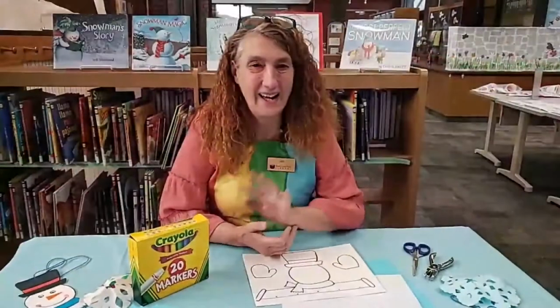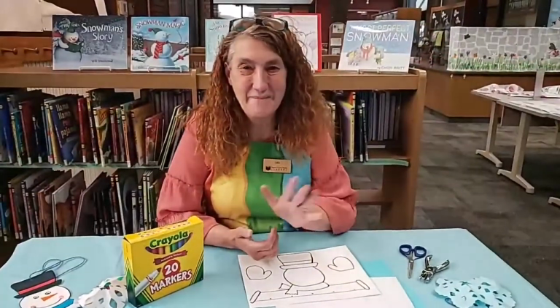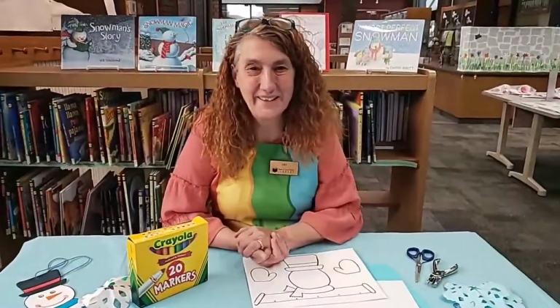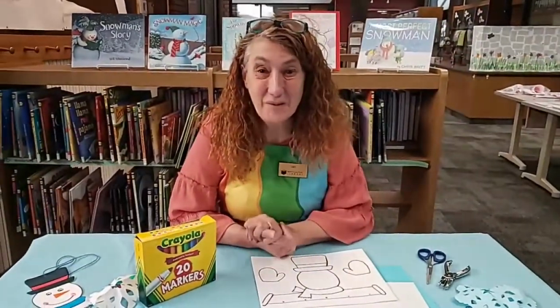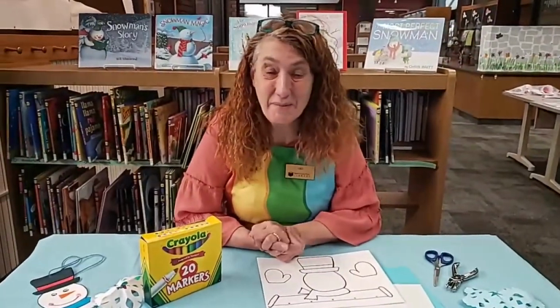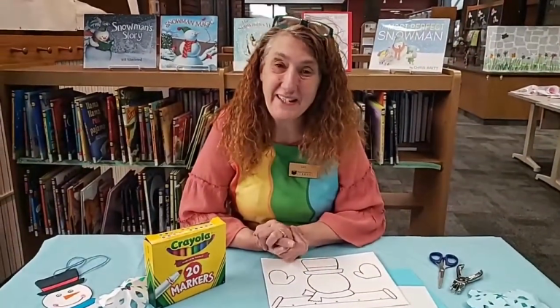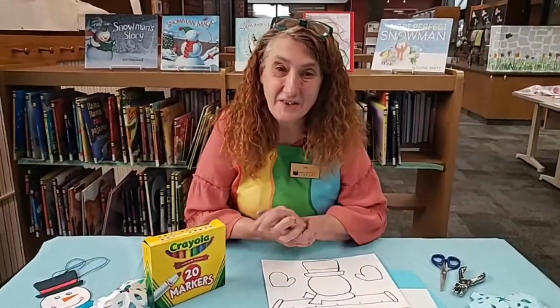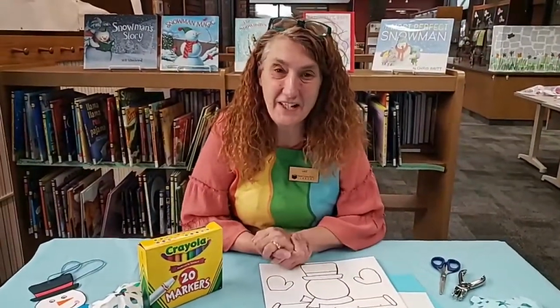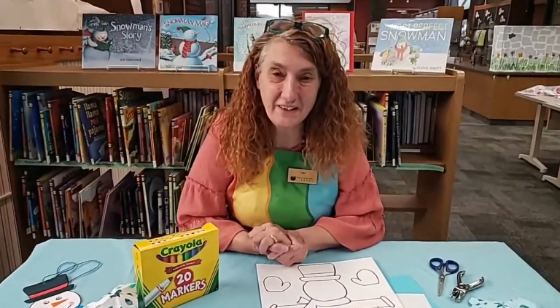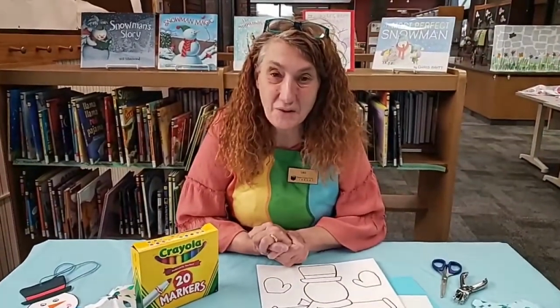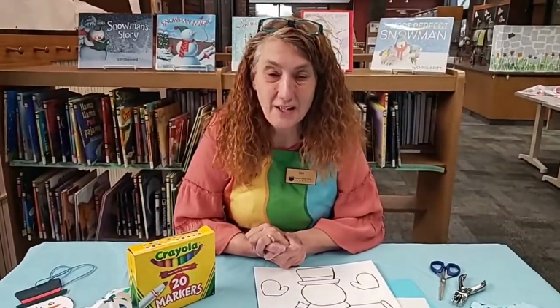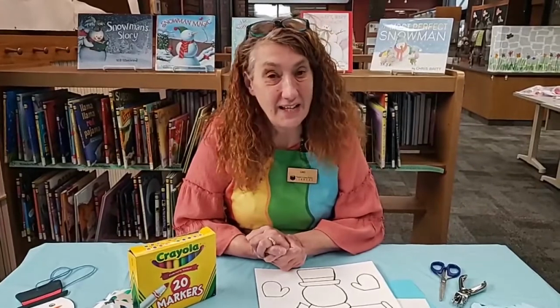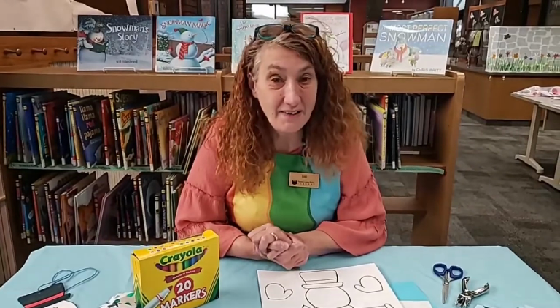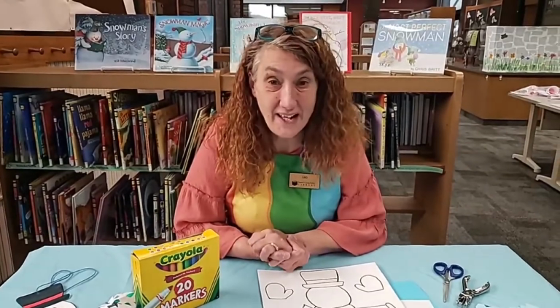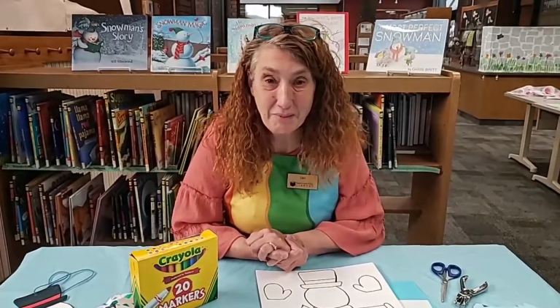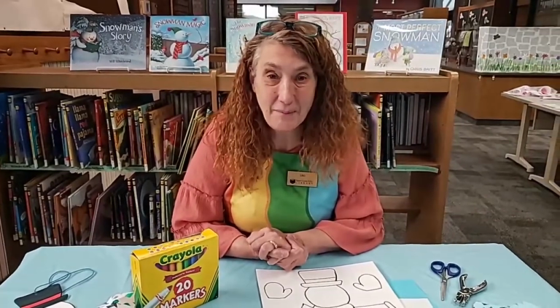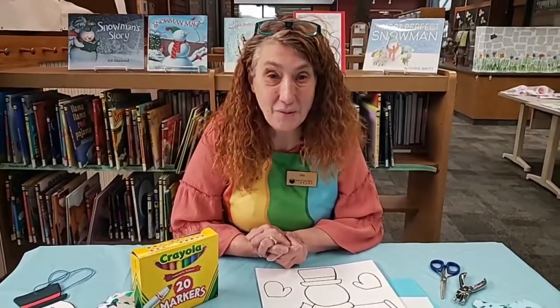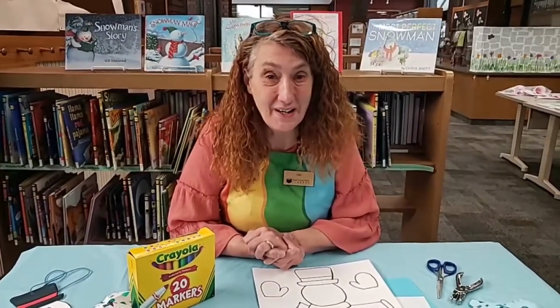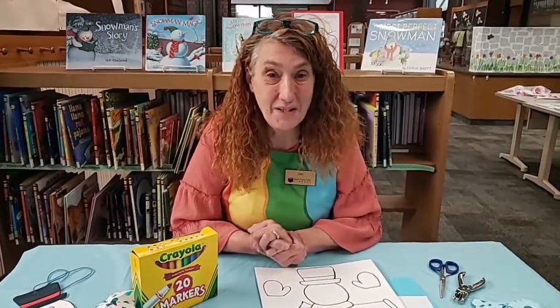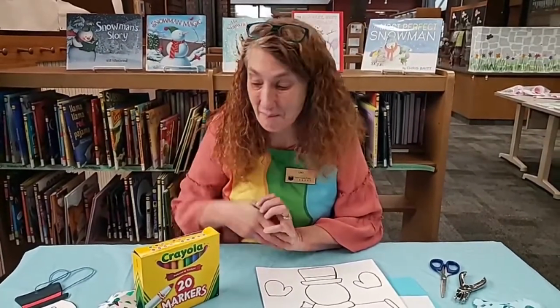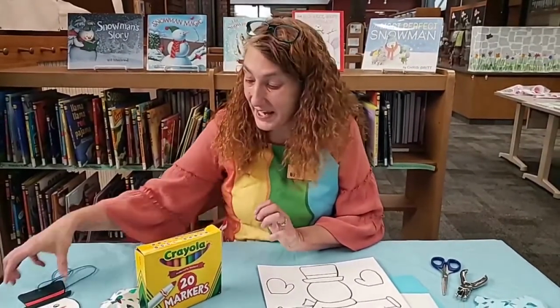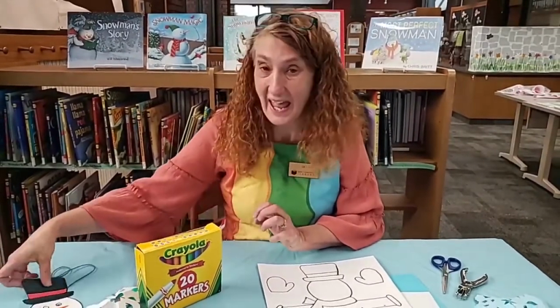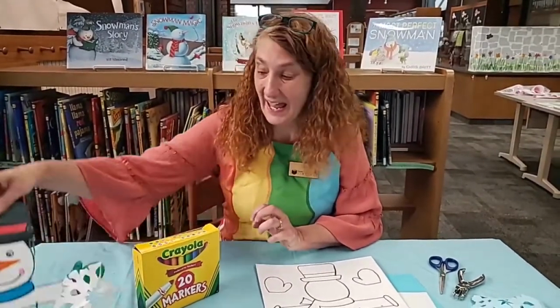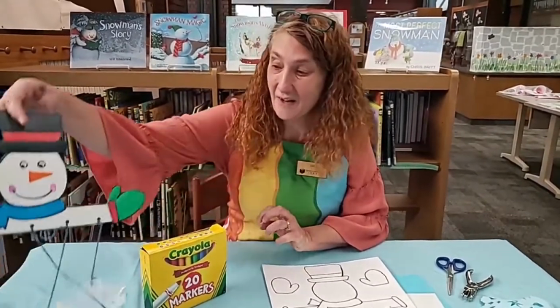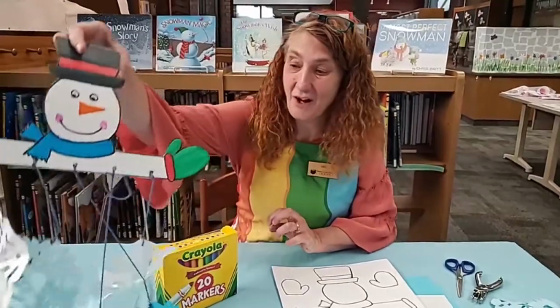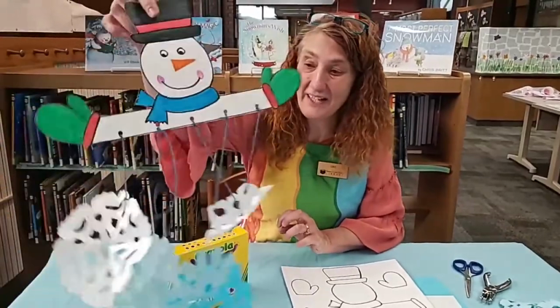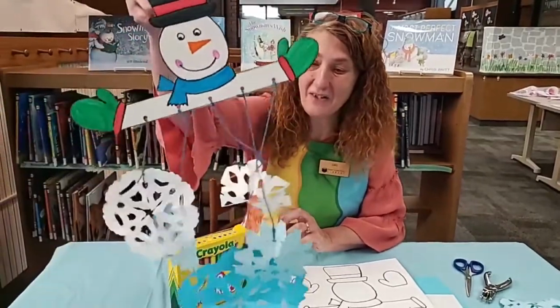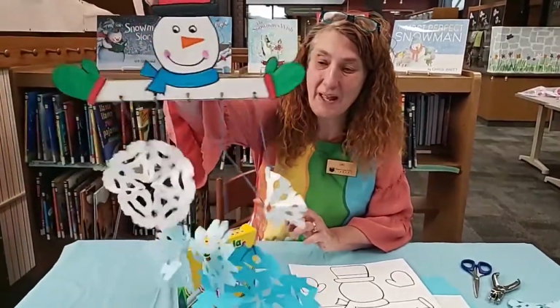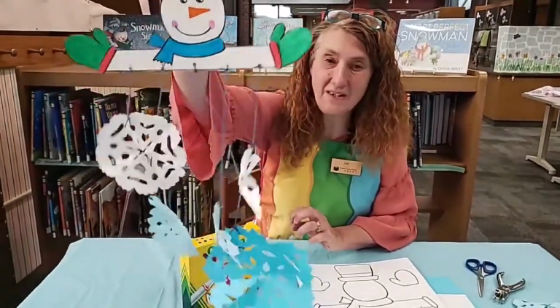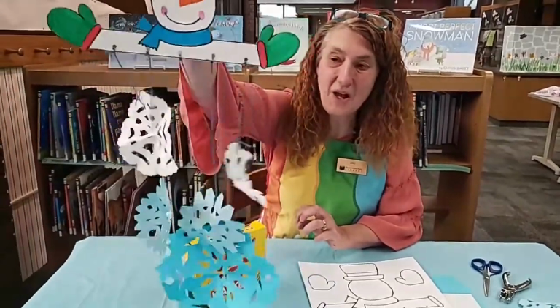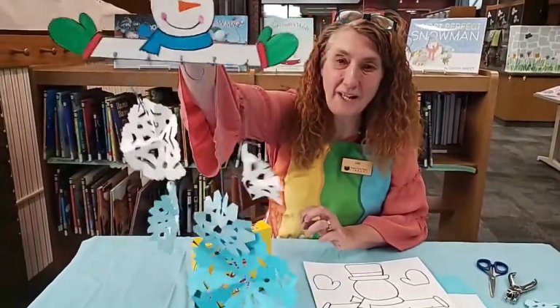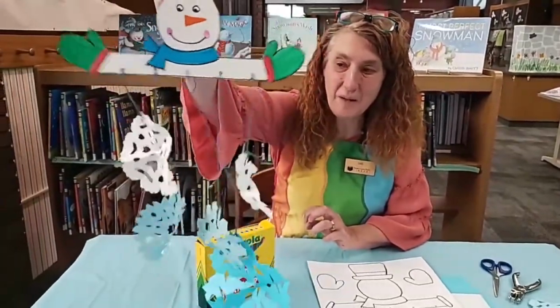Hi boys and girls. My name is Miss Lisa. Thanks for tuning in to the Crafty Corner. Today we are at the Fayette County Public Library and we are going to be making a Frosty the Snowman Snowflake Mobile.